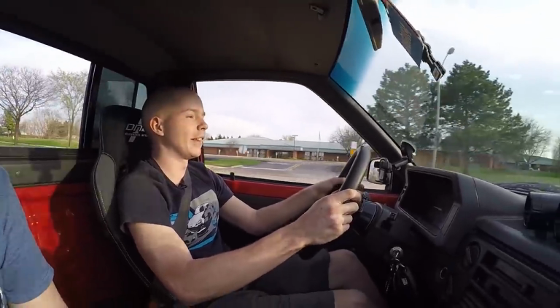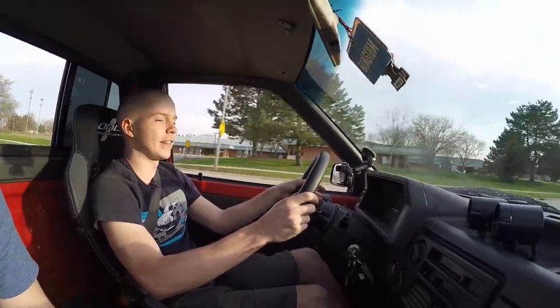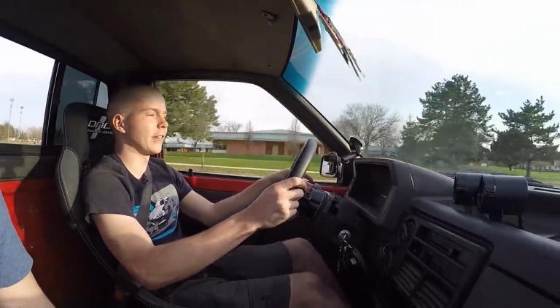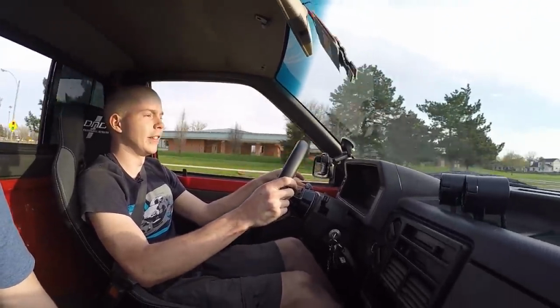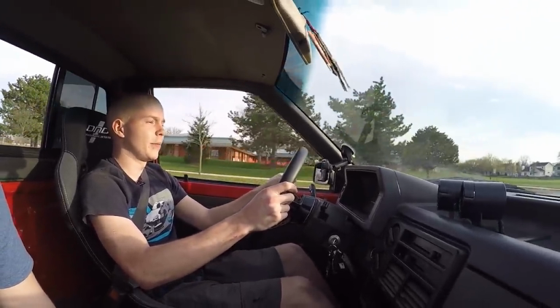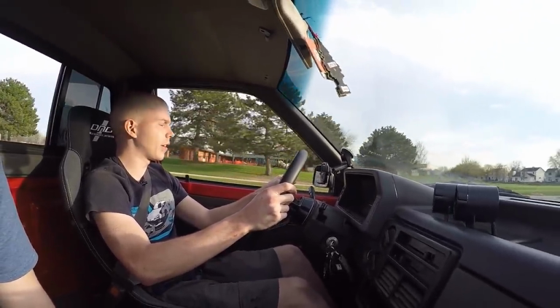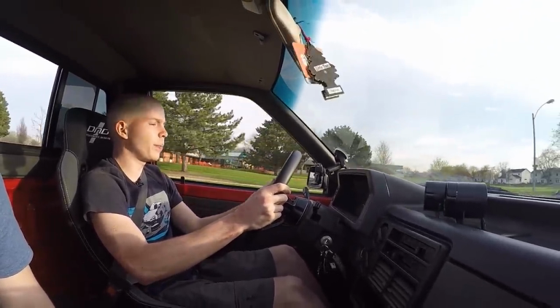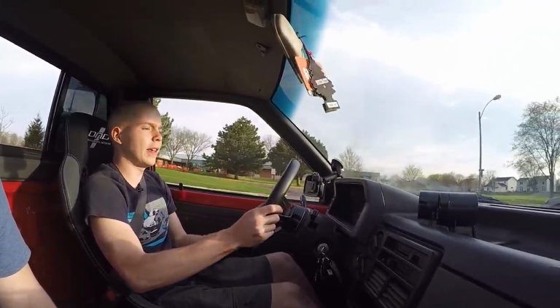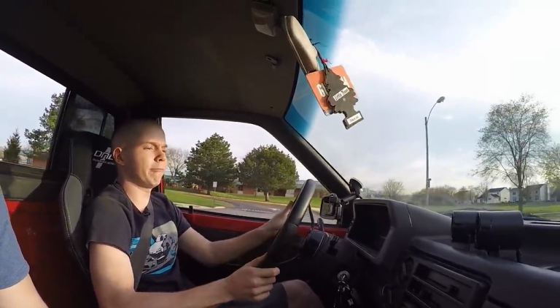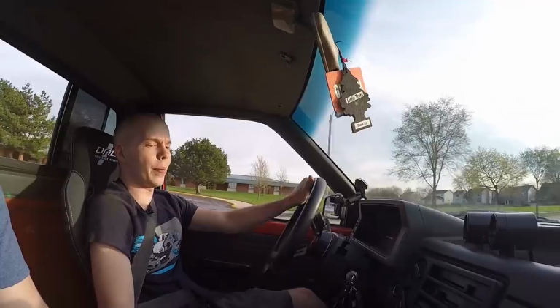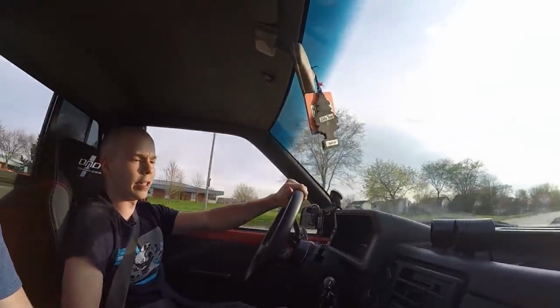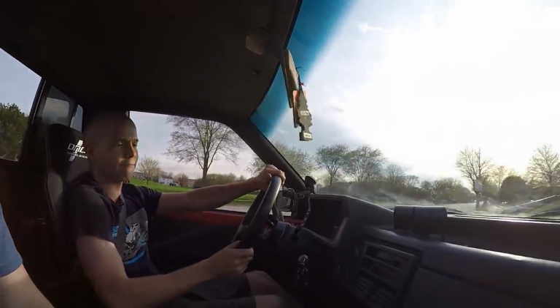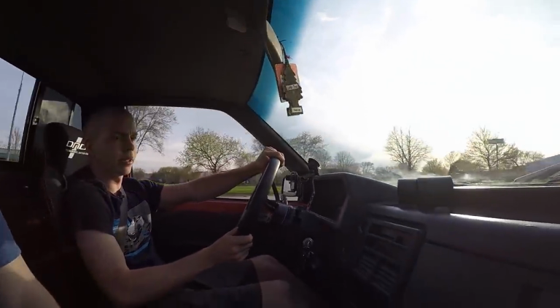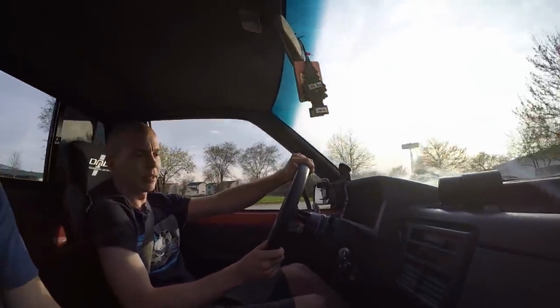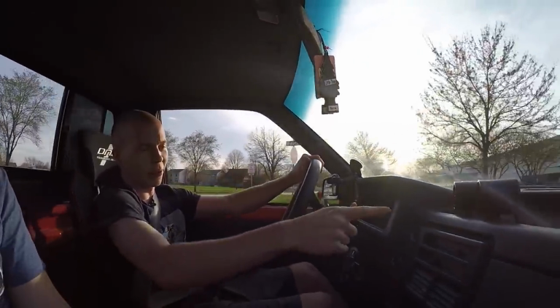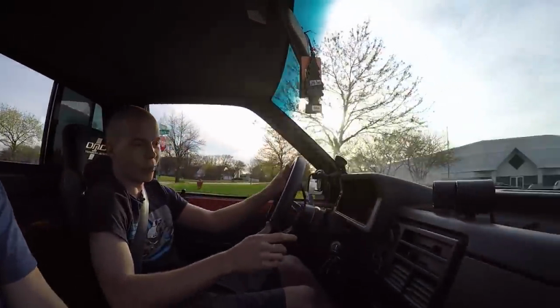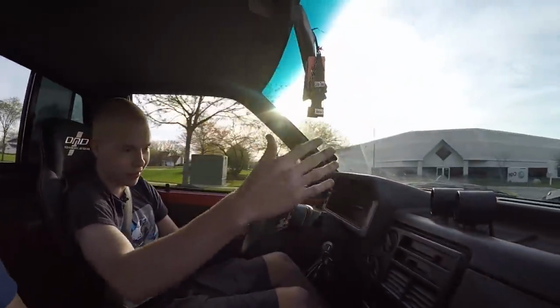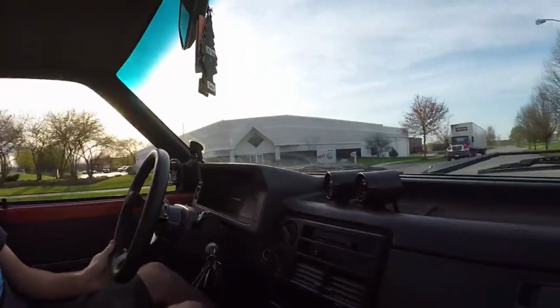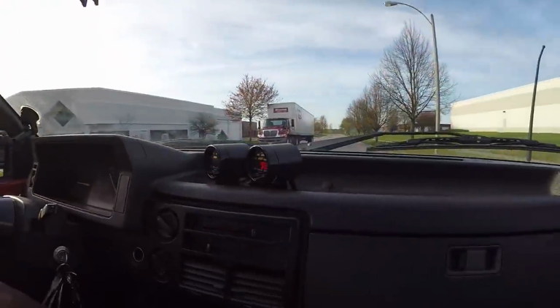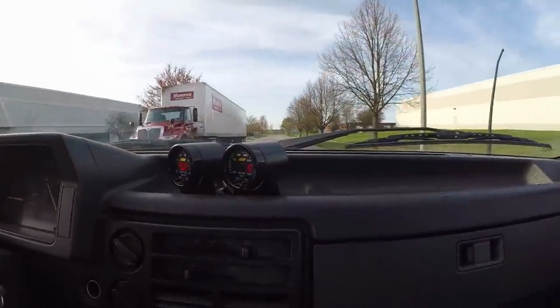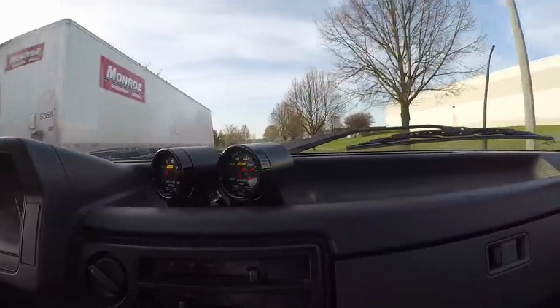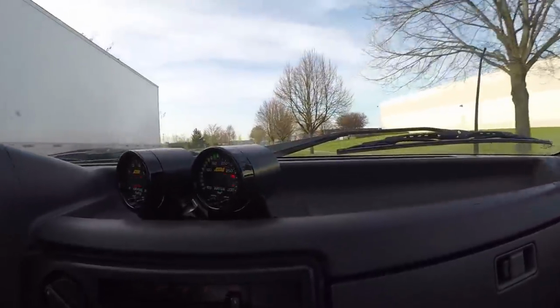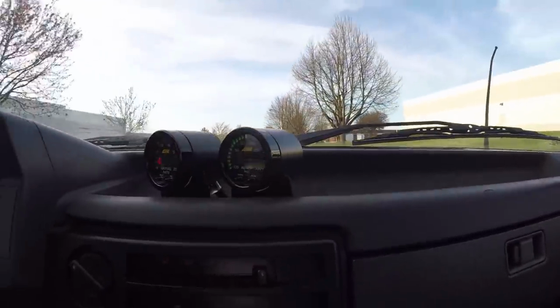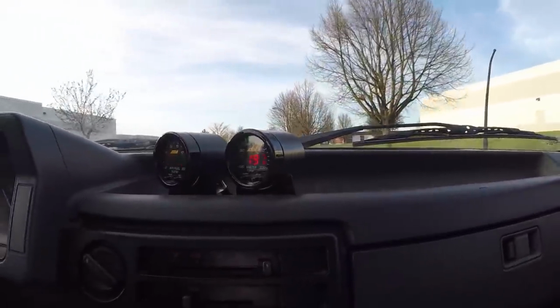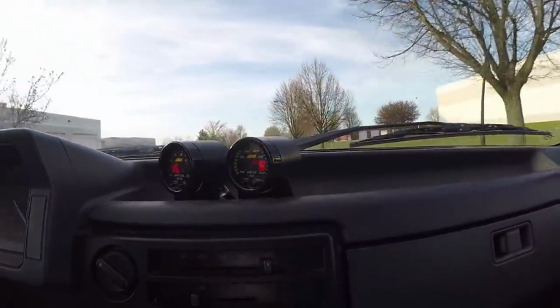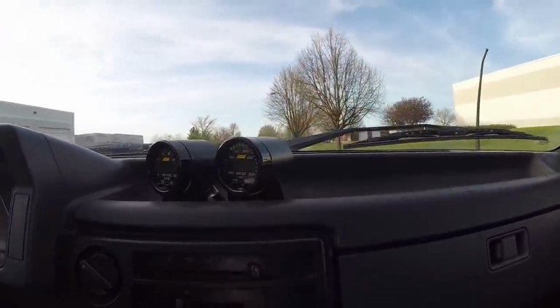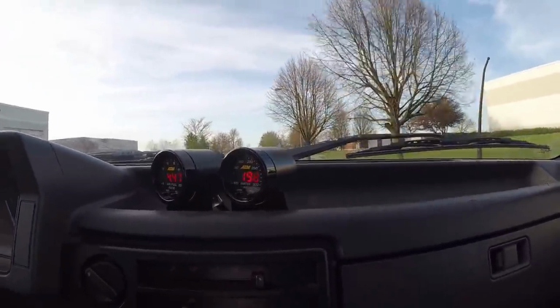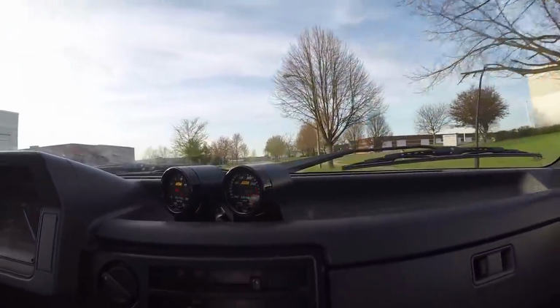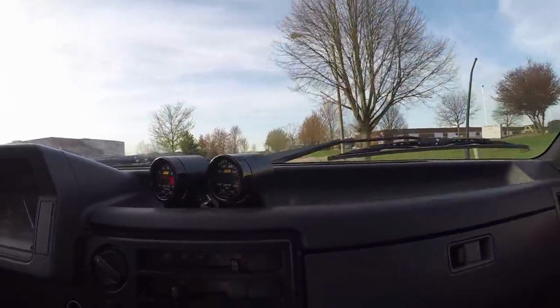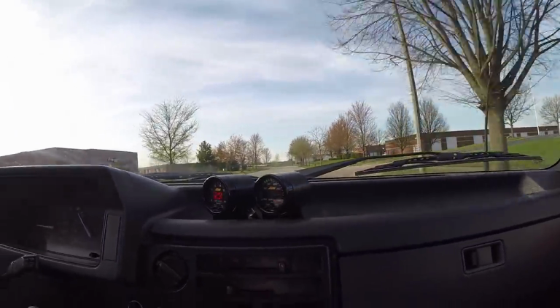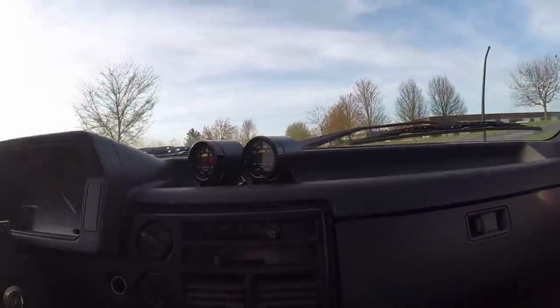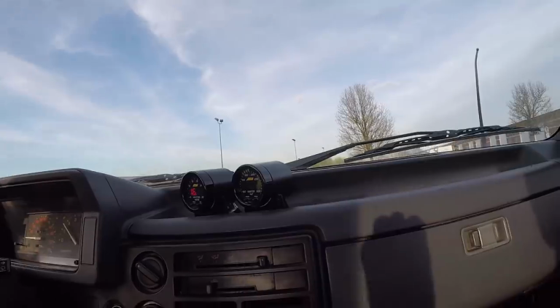Hell yeah! That sounds so good! Brakes aren't great, but the power is good. After a pull you can see the temp go up — all the way up to 196, 197, 198 — and it will go back down.